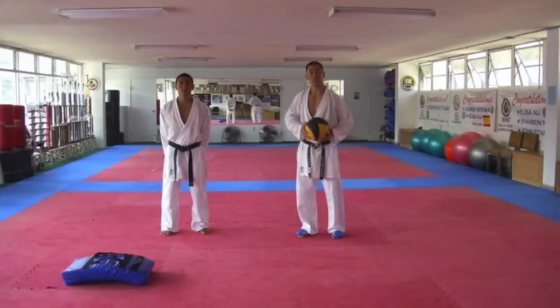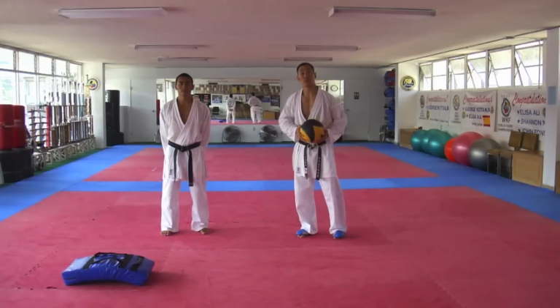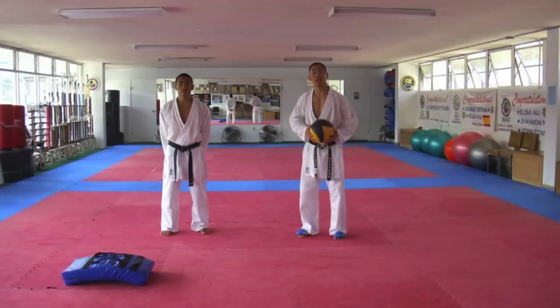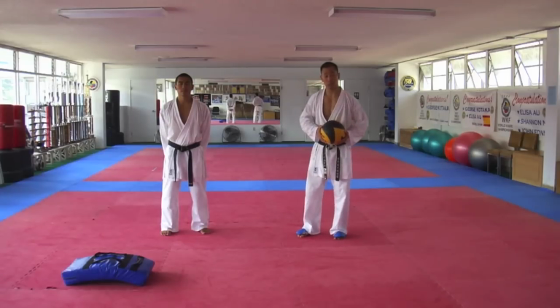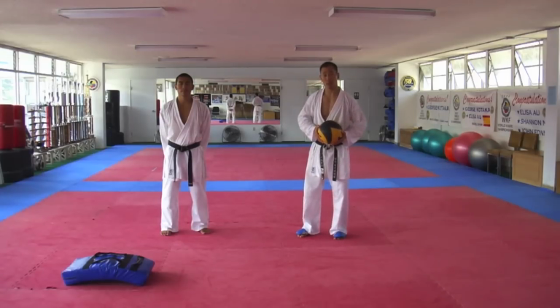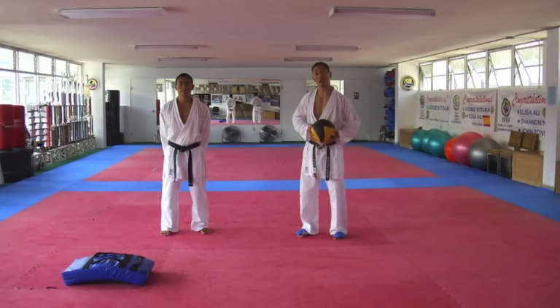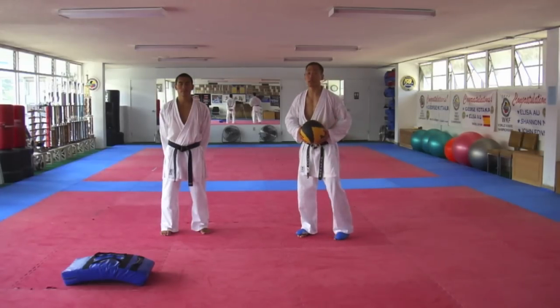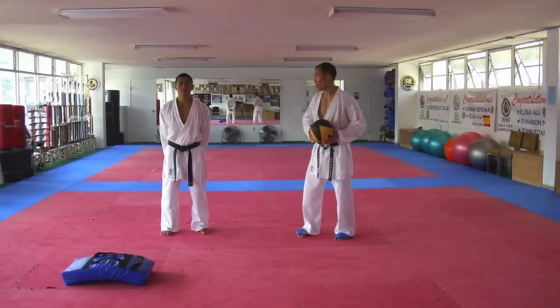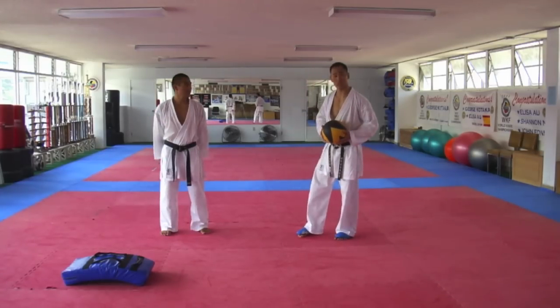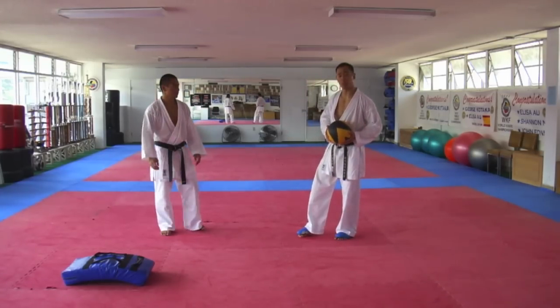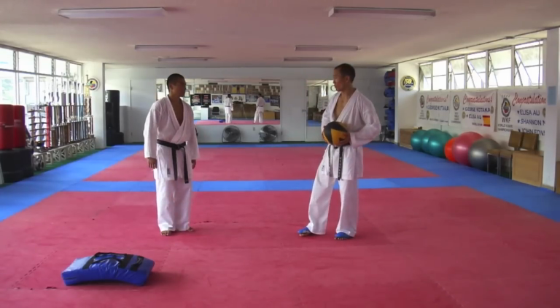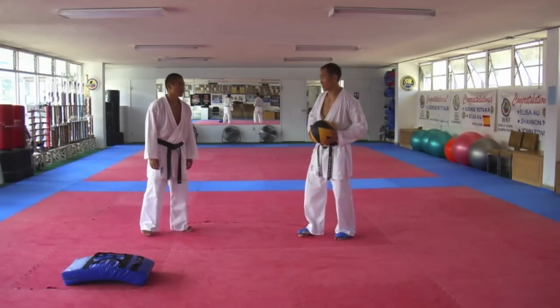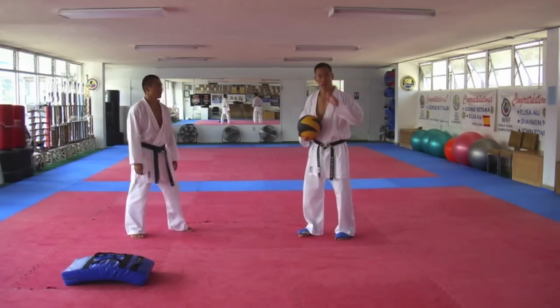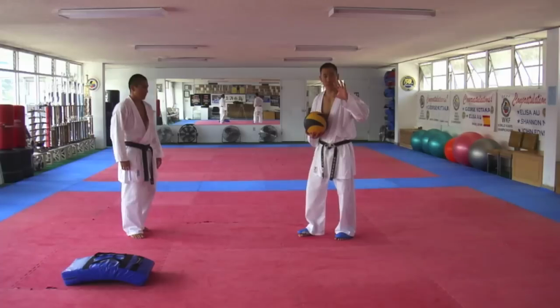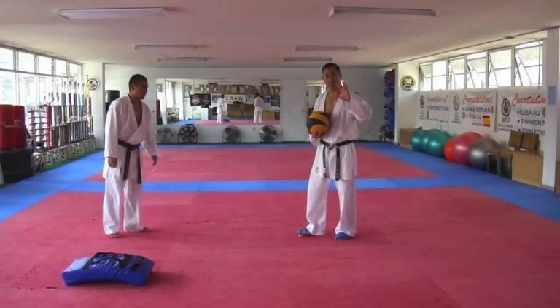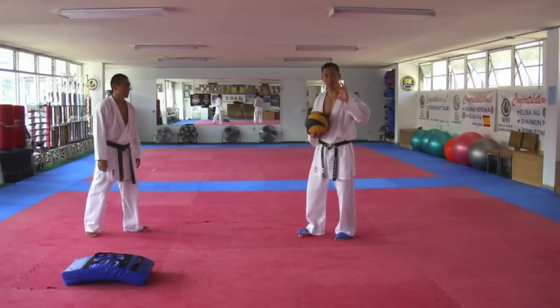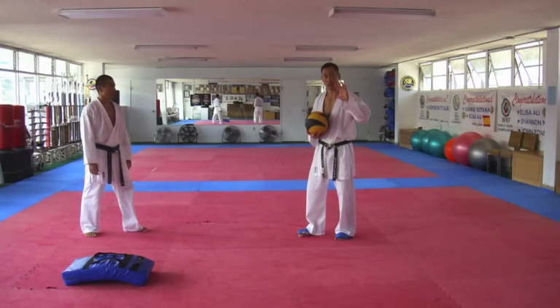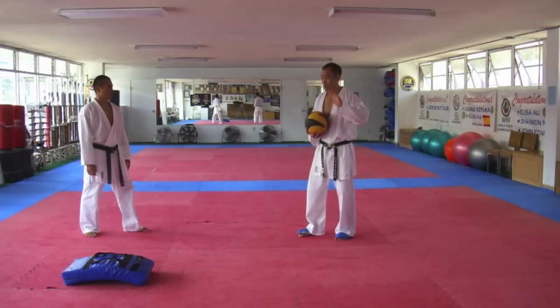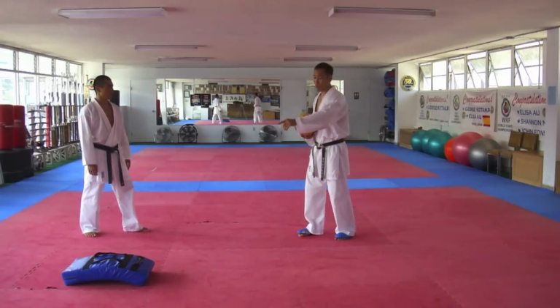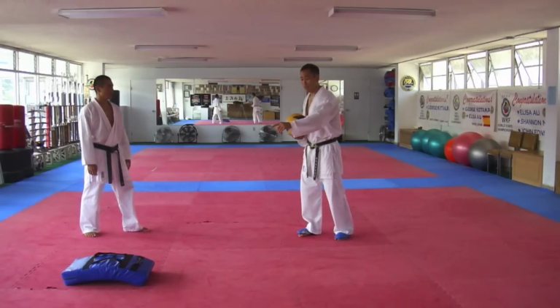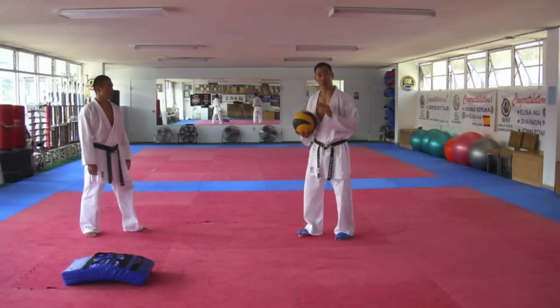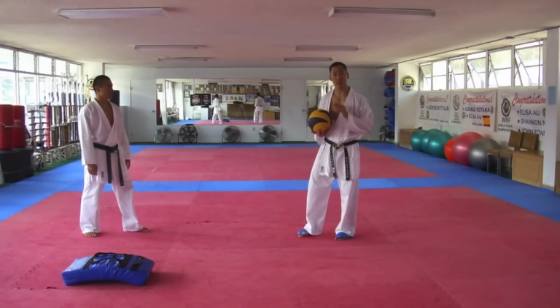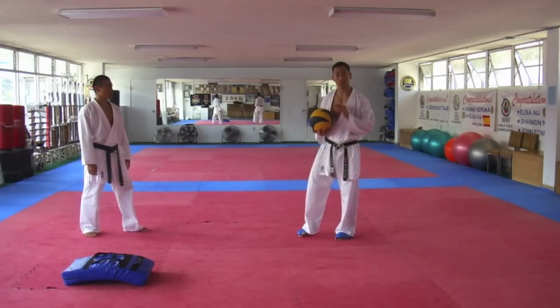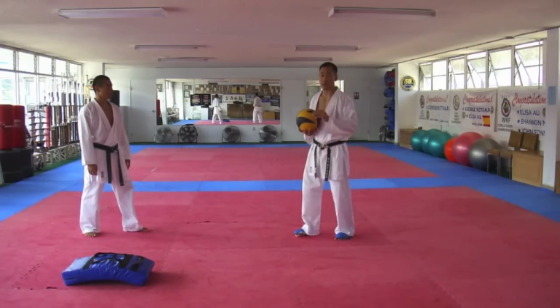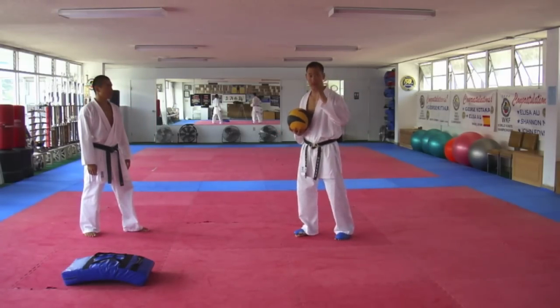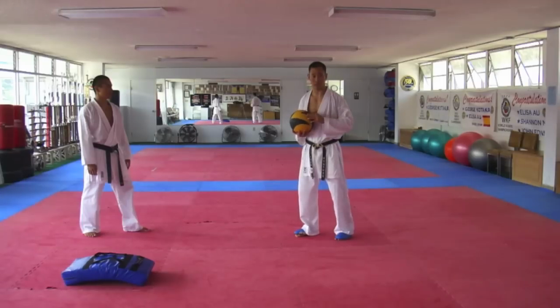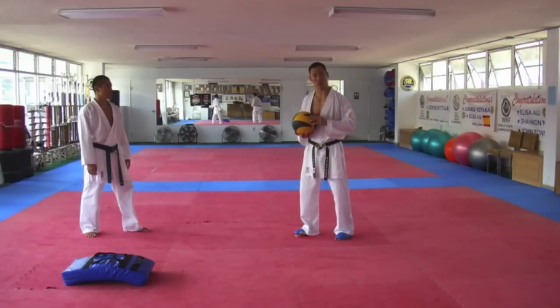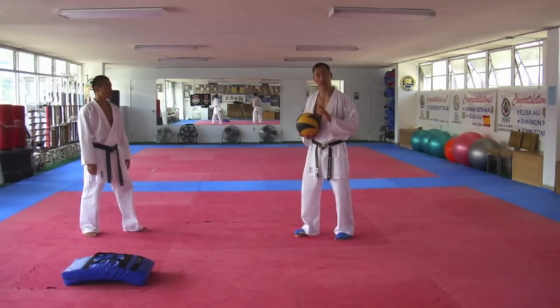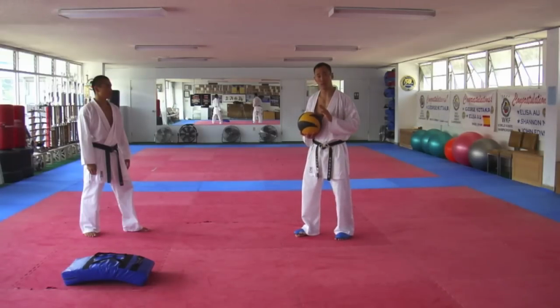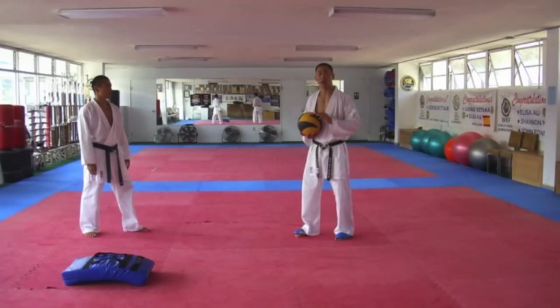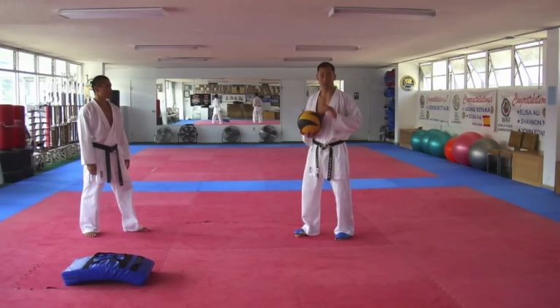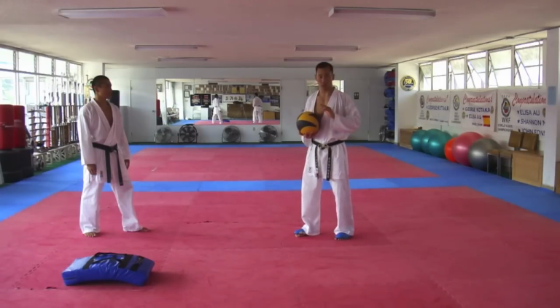Next we're going to cover it in live speed. I'm going to throw the ball as quick as possible, five consecutive times. Then we're going to pick up the bag and do the same exact drill on the bag five times as well. So we're going to go five throws and five yakuzukis.